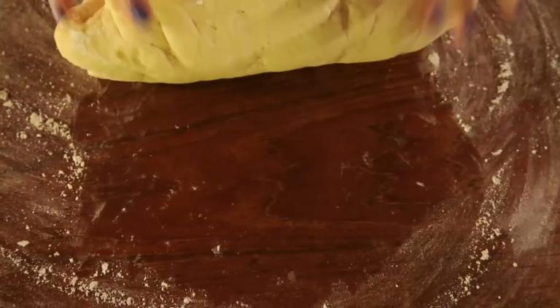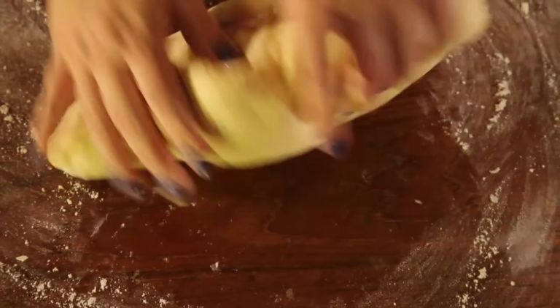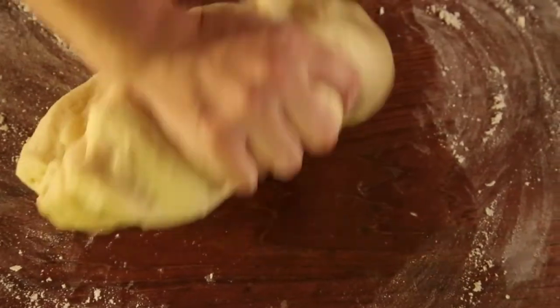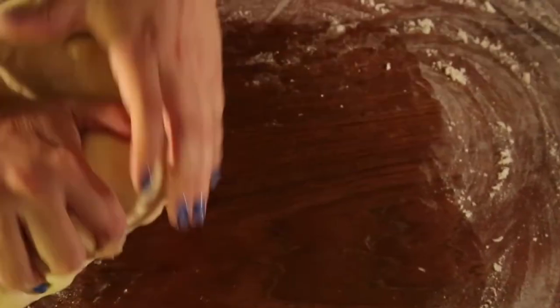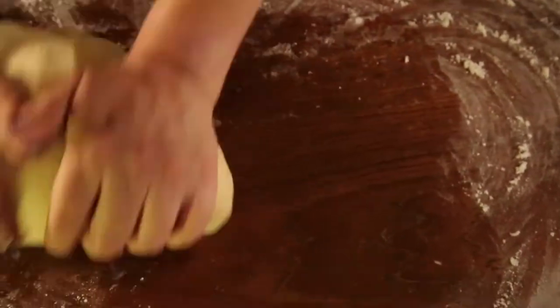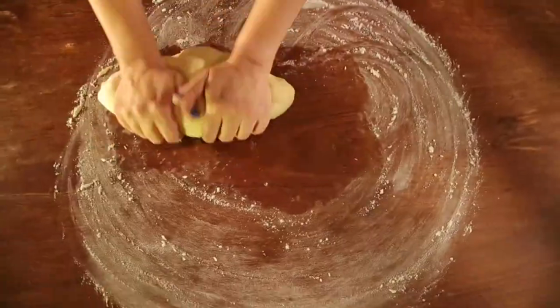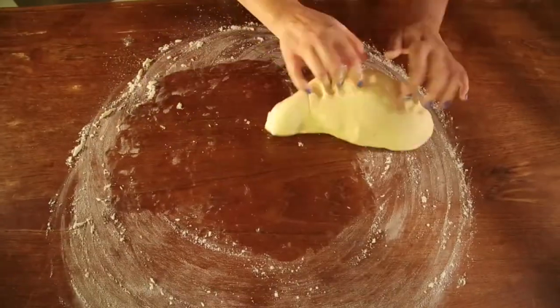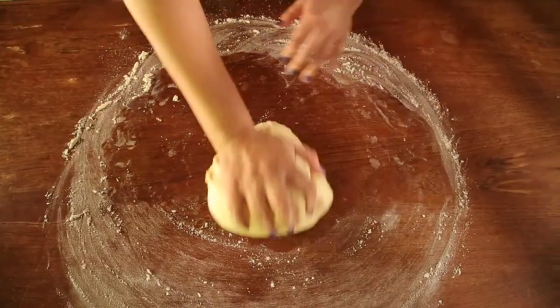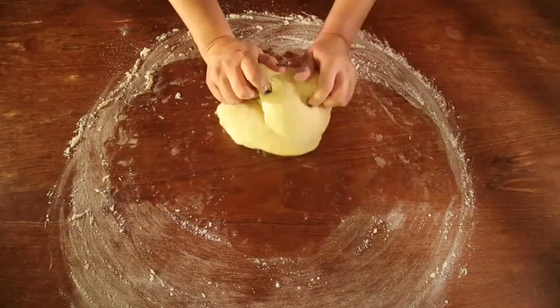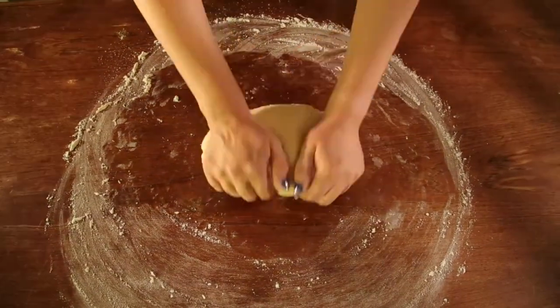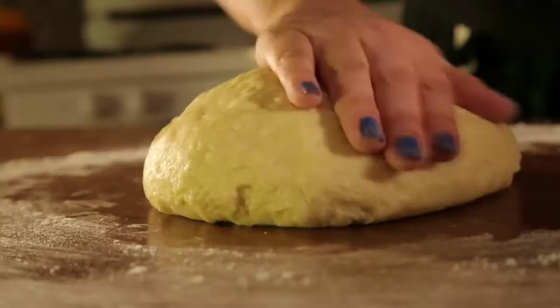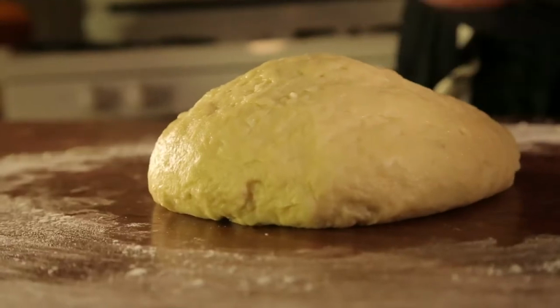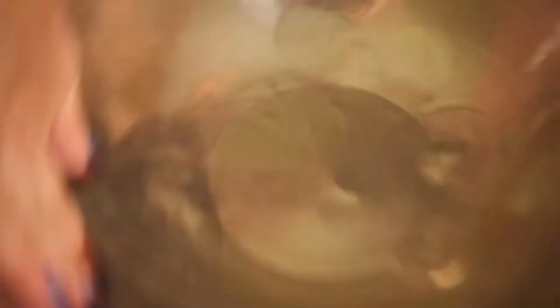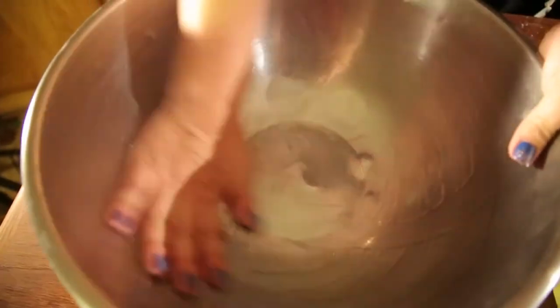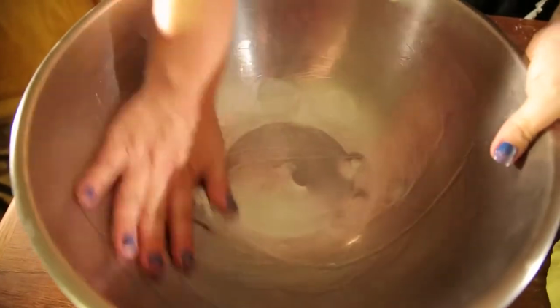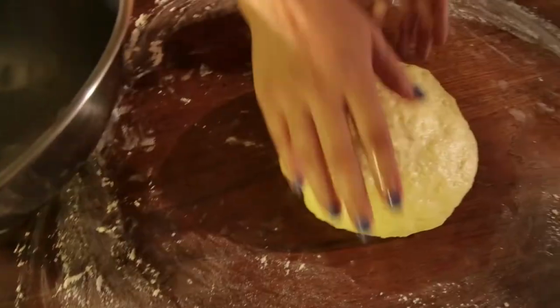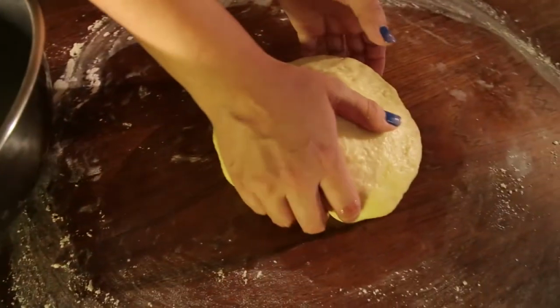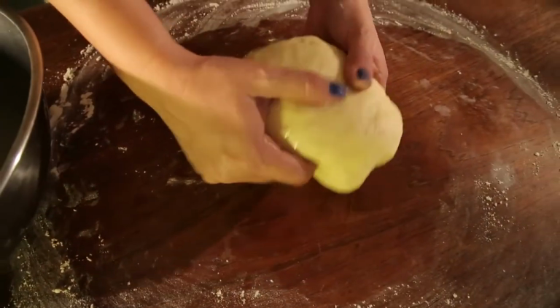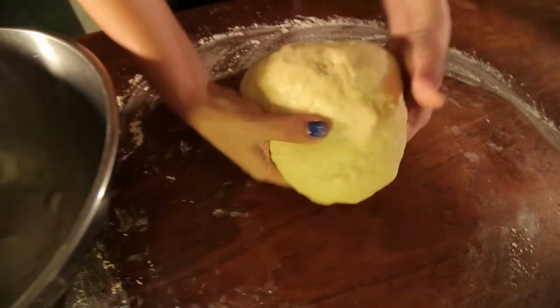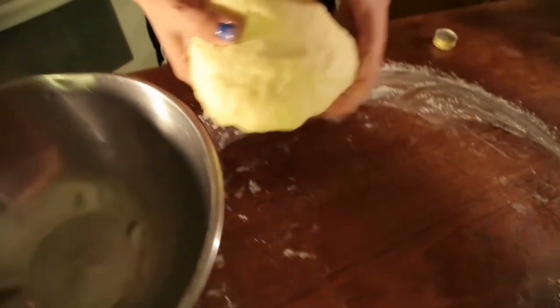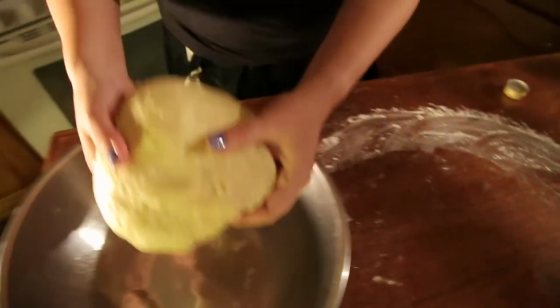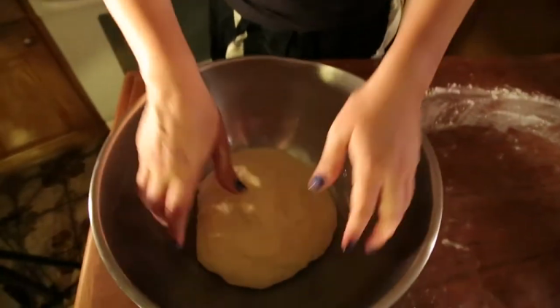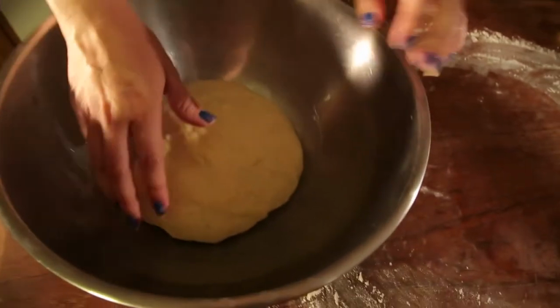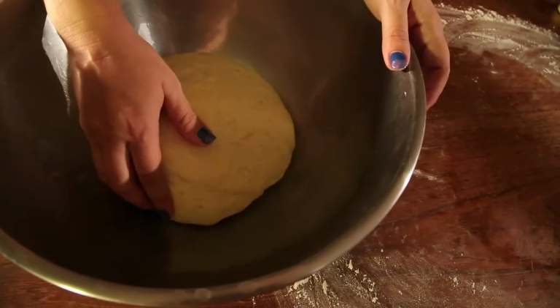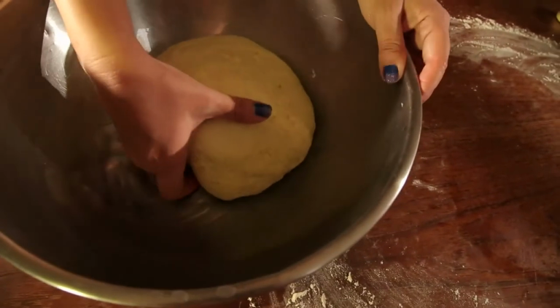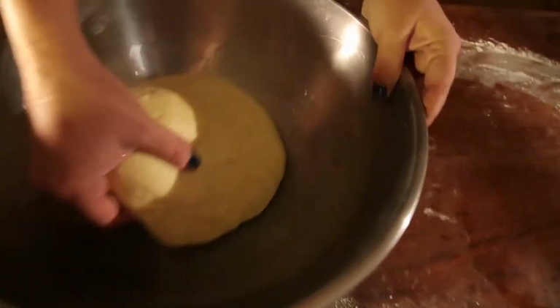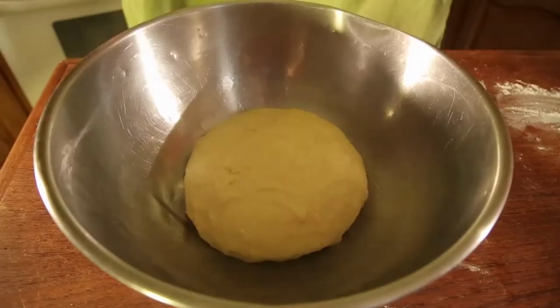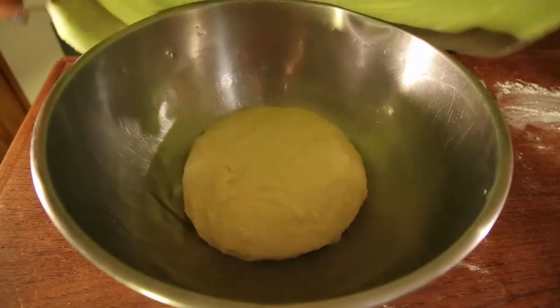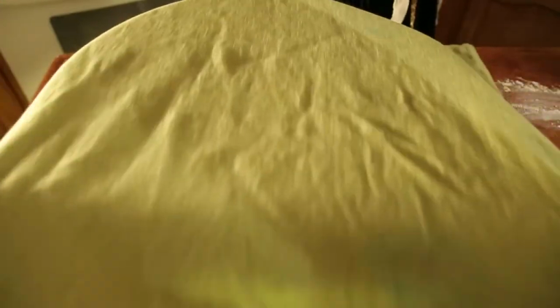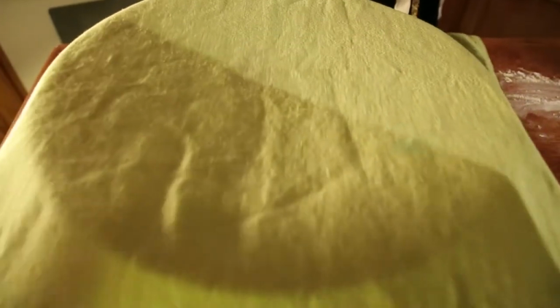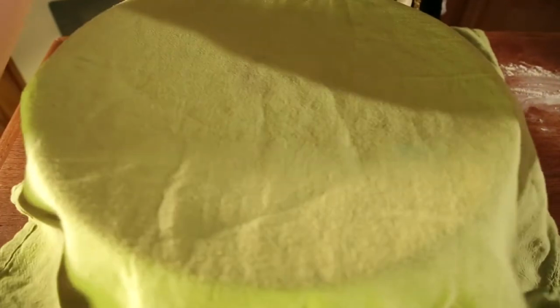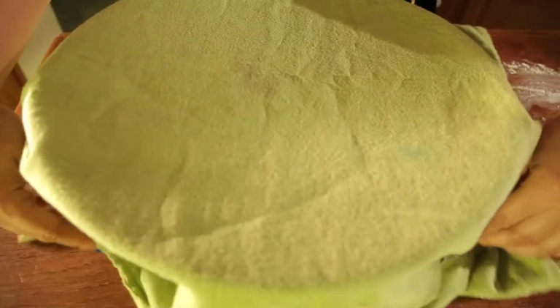I love getting my hands in the dough. Shape your dough, then give it a little spanking. Grease a bowl, add your dough to the bowl and flip it around so that it's evenly greased.